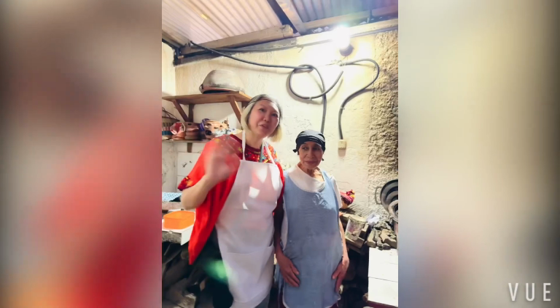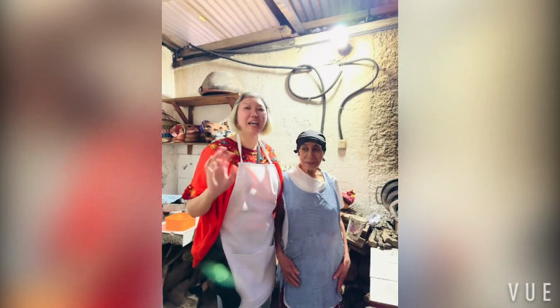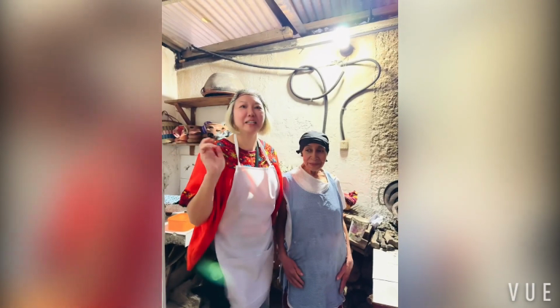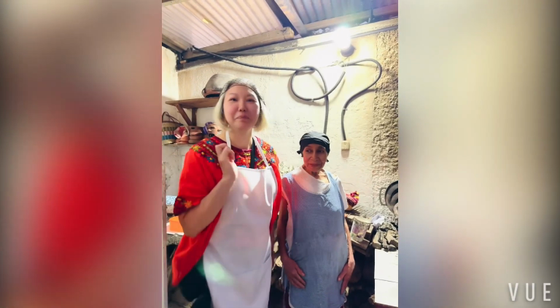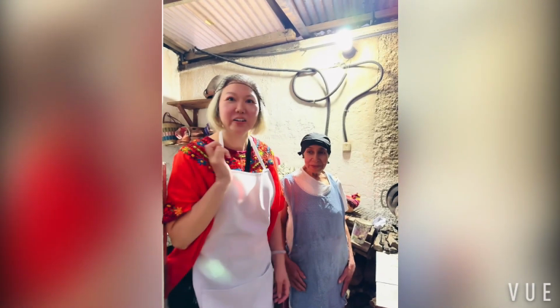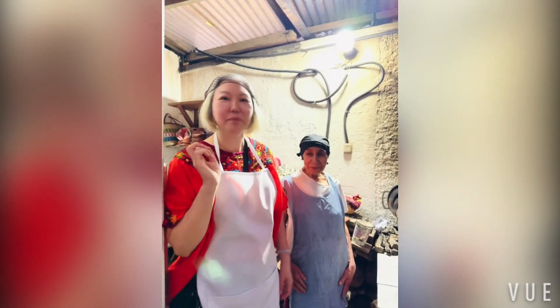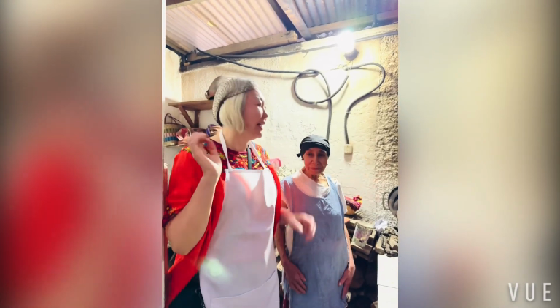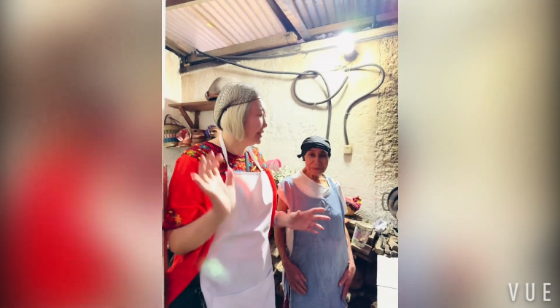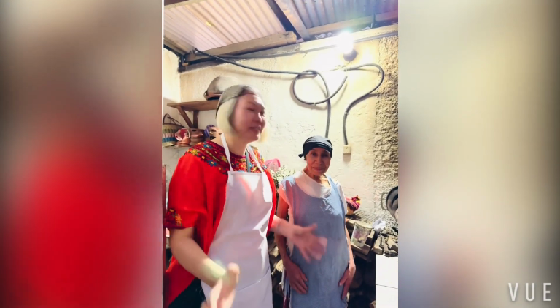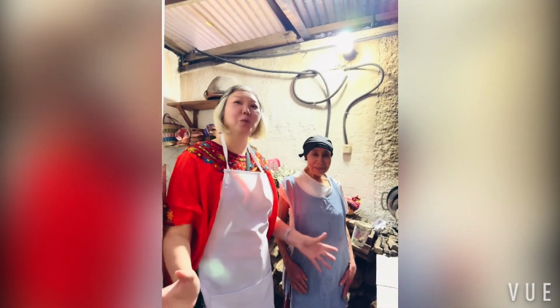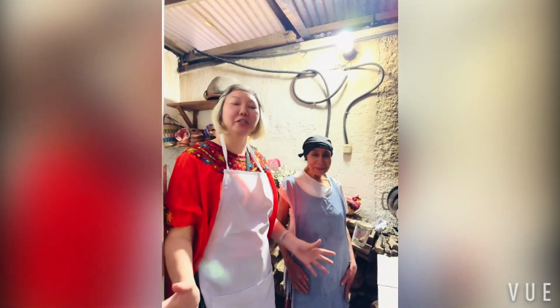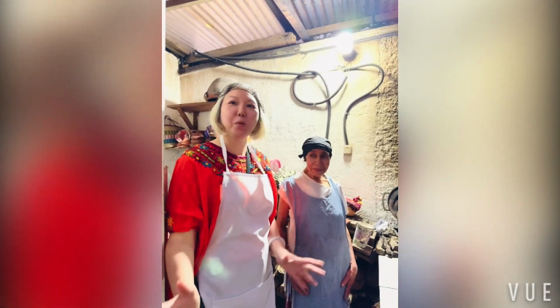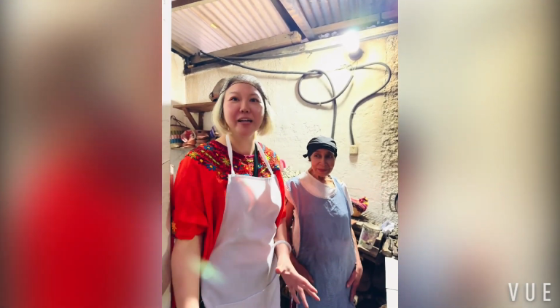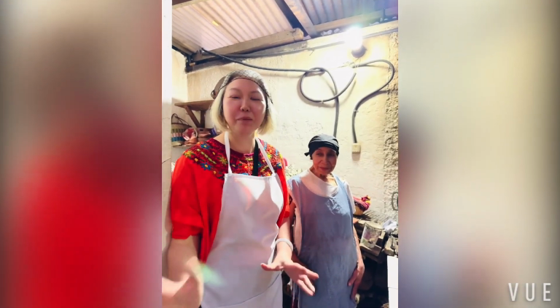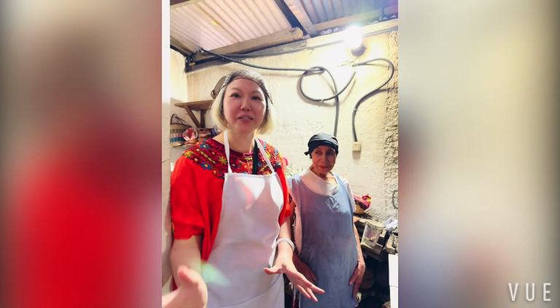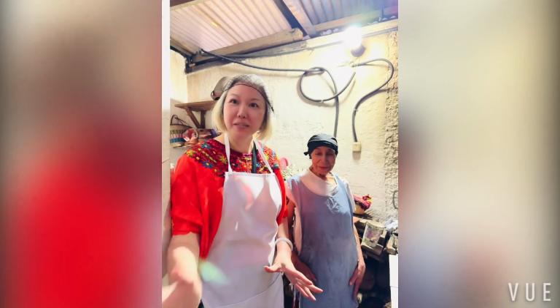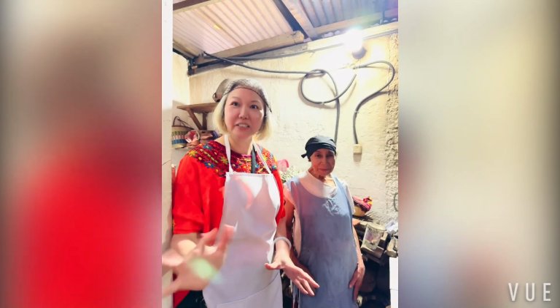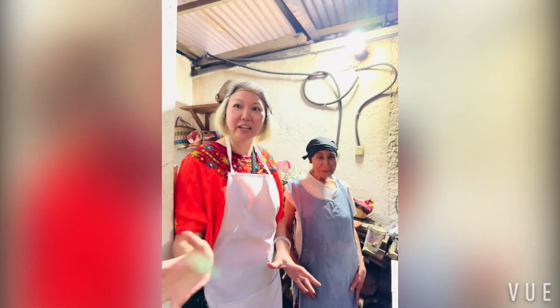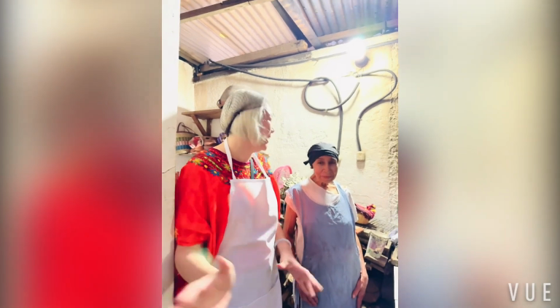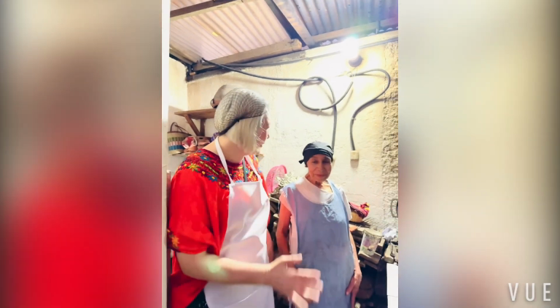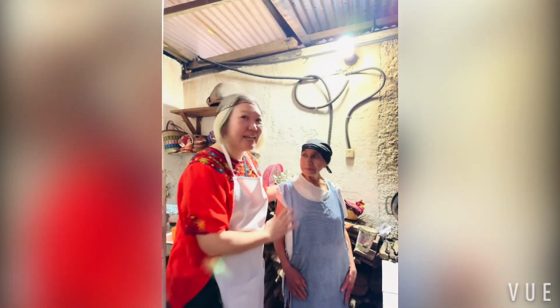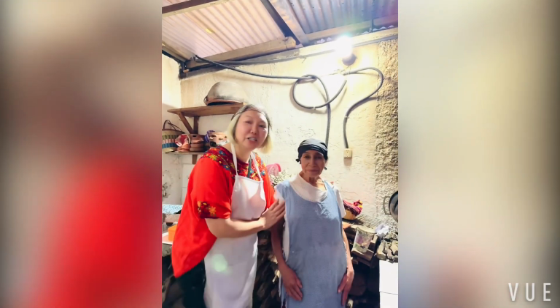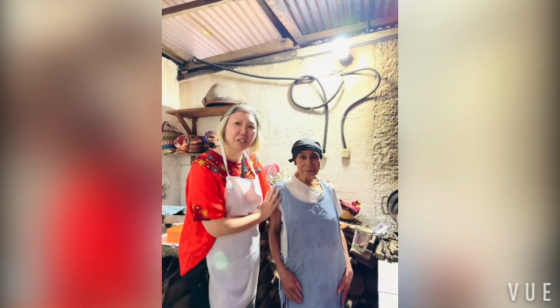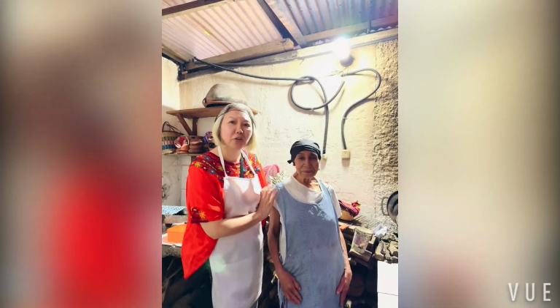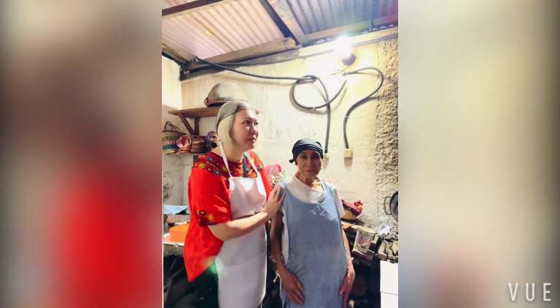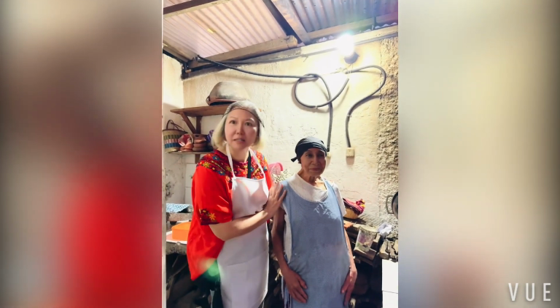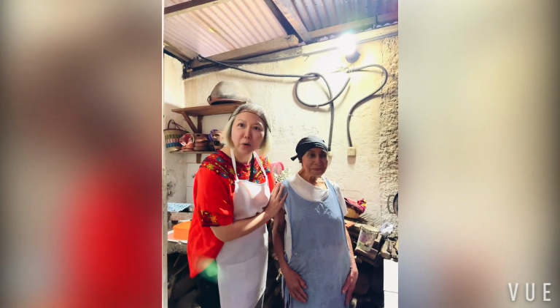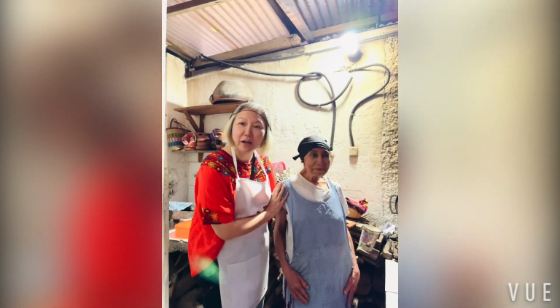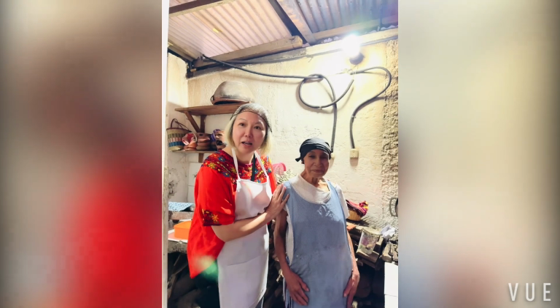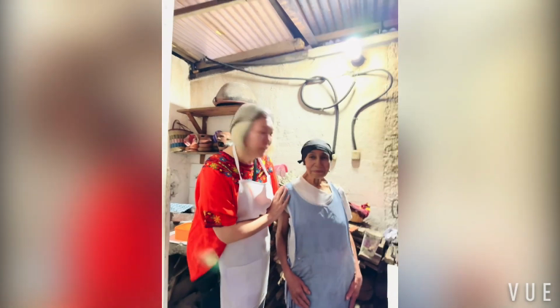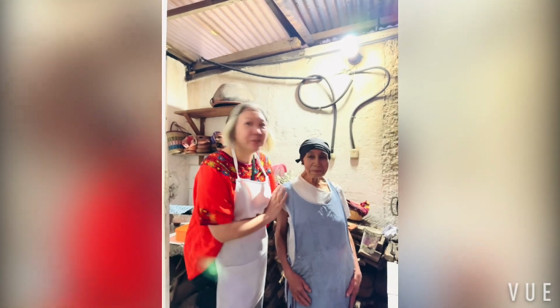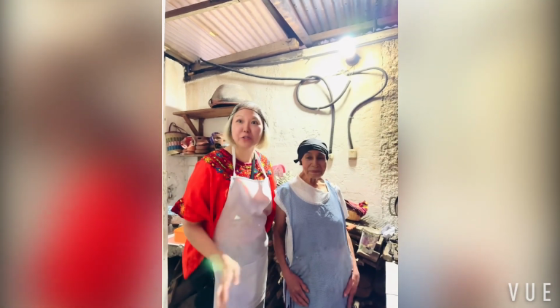Hello everyone, I'm in Guatemala and I'm at someone's home. It's a home cooking experience — I'm learning to make the tatira with this lady, and she's been cooking this since she was seven years old.